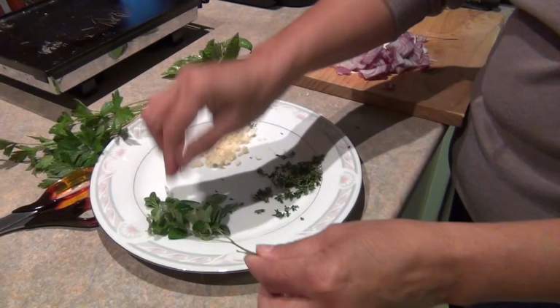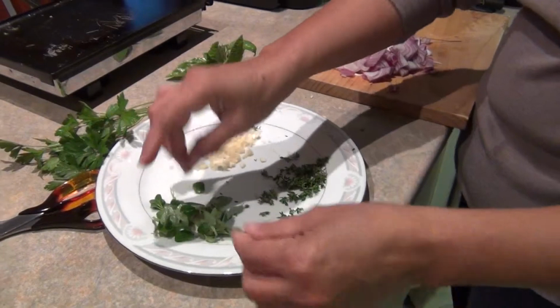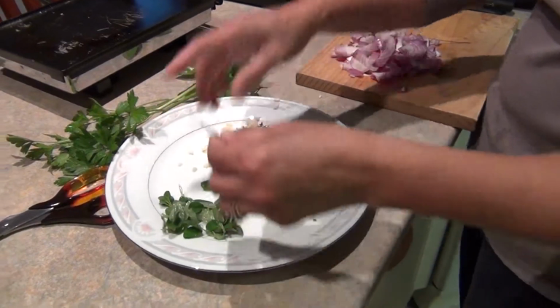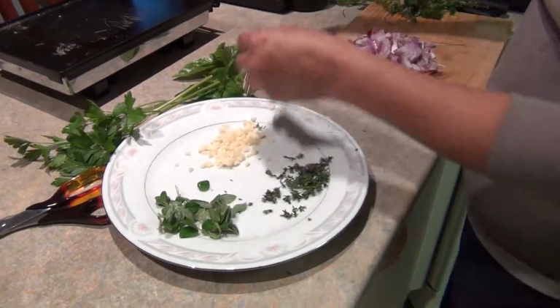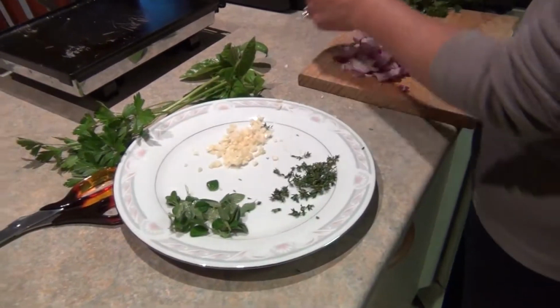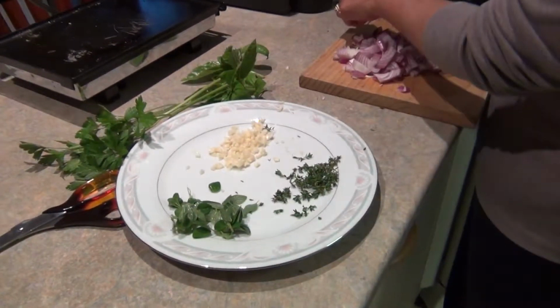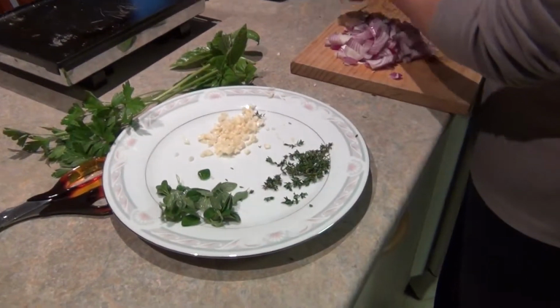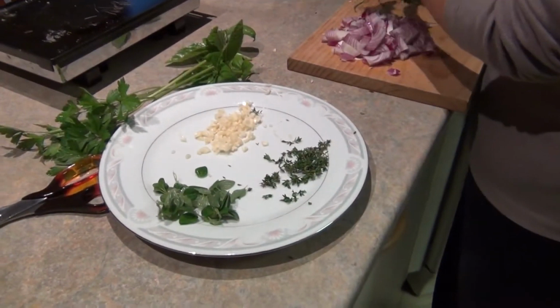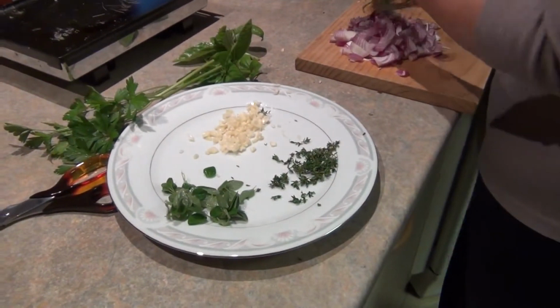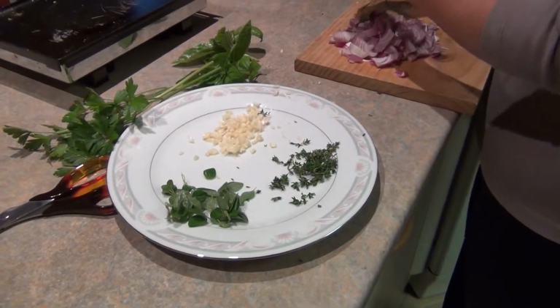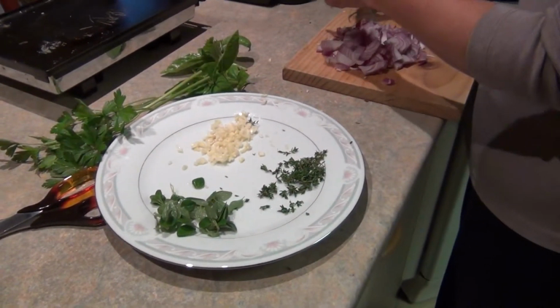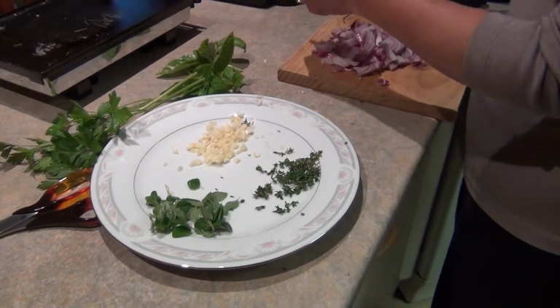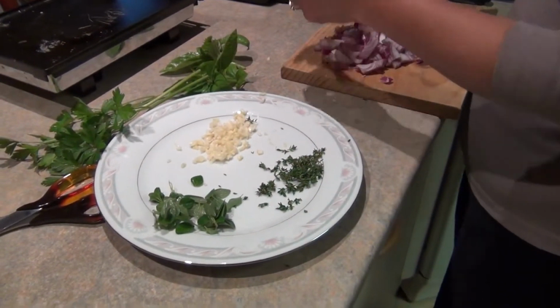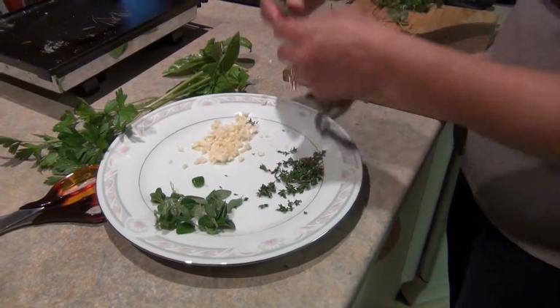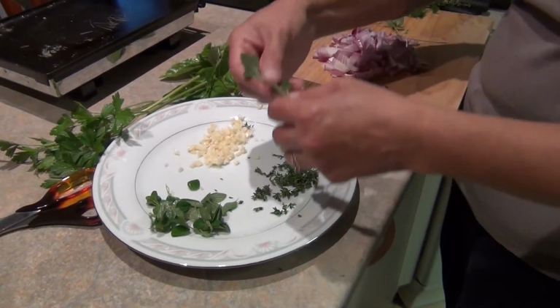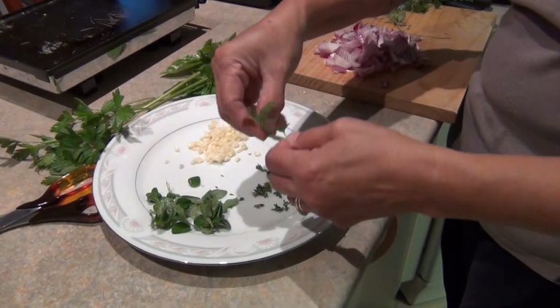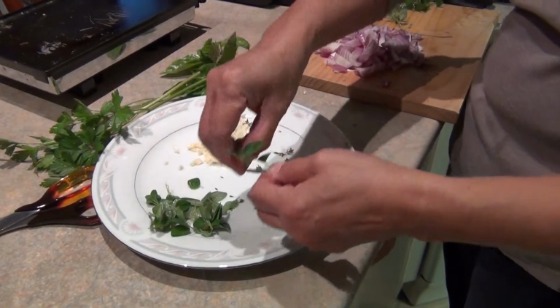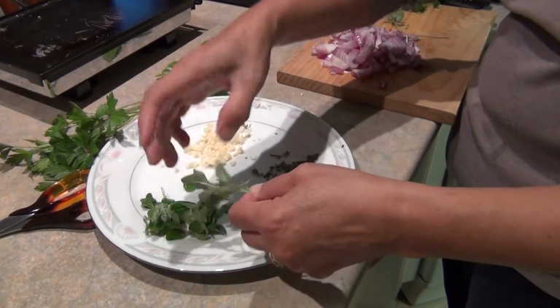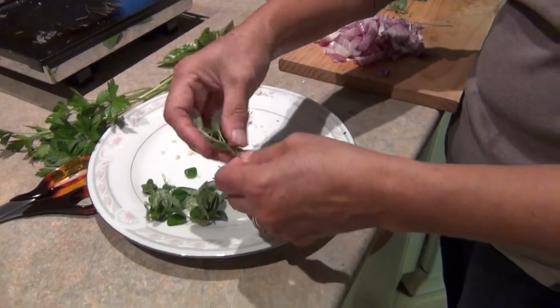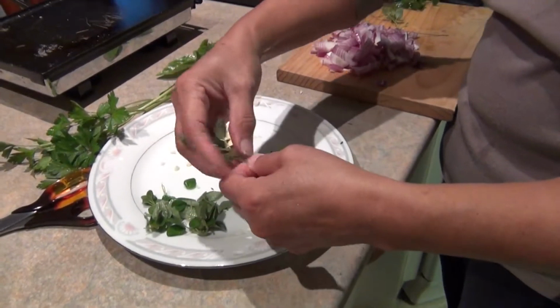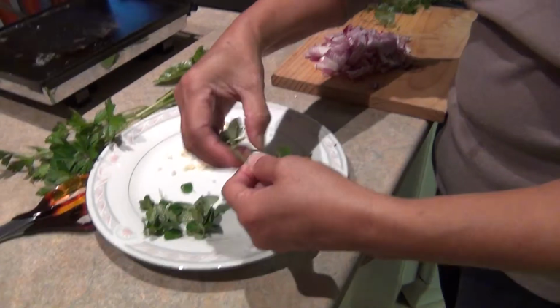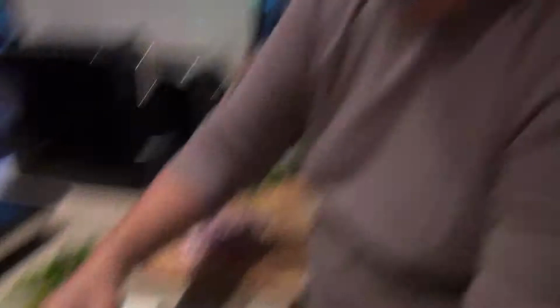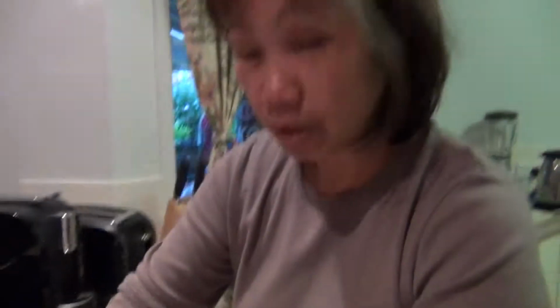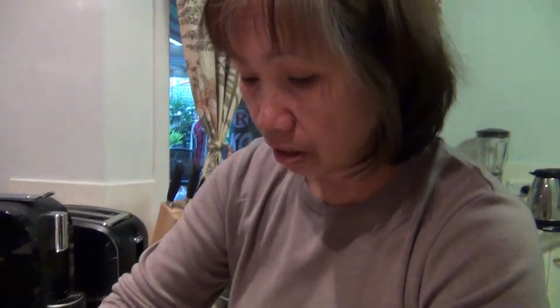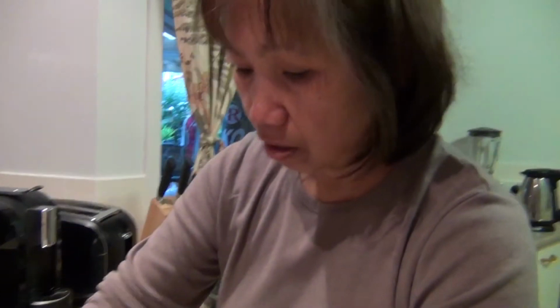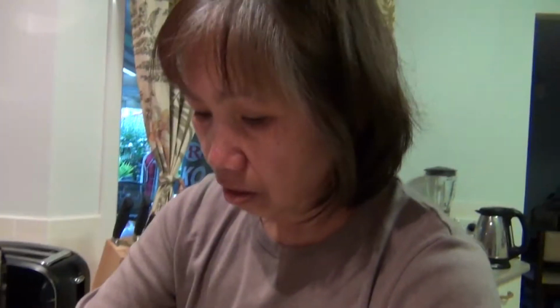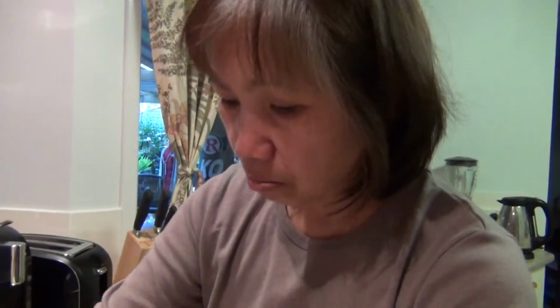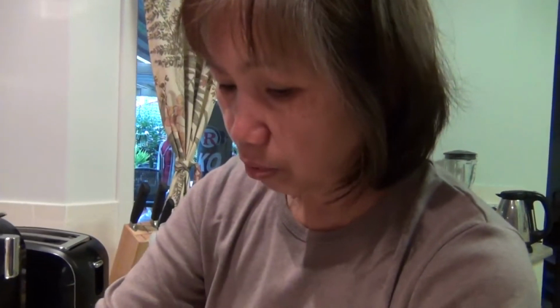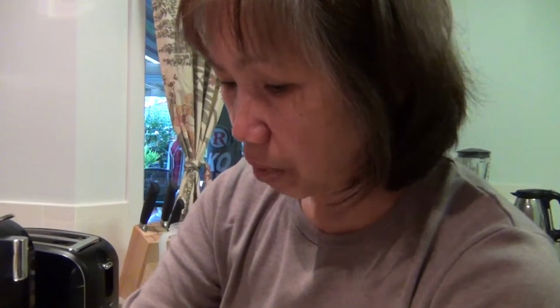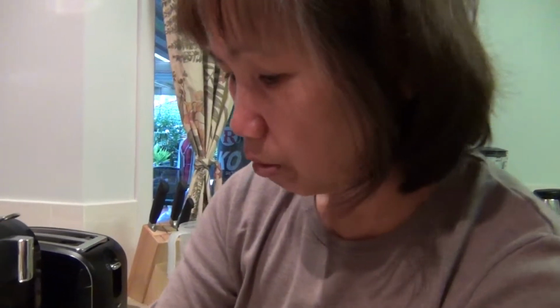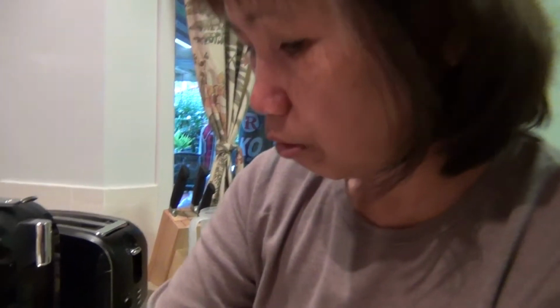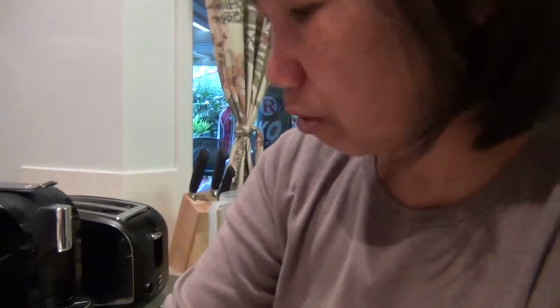You know what, we're the only one that does spaghetti like this. The other spaghetti they only put tomato sauce.